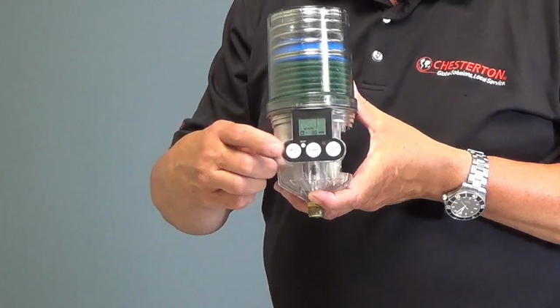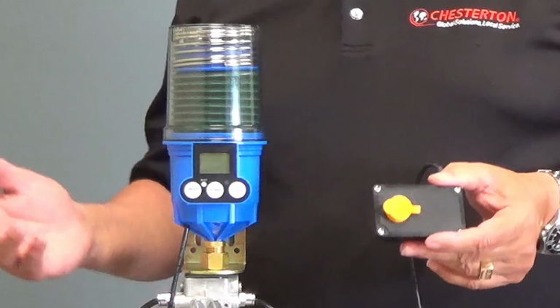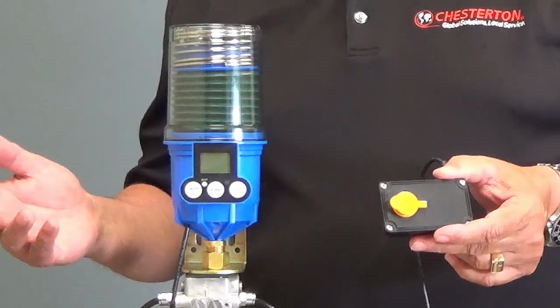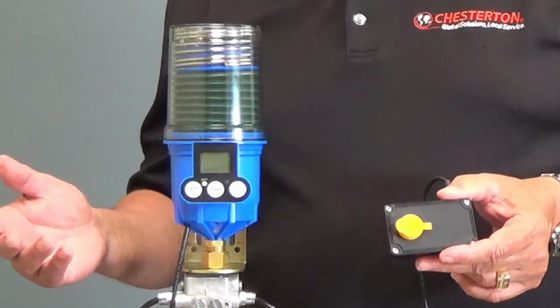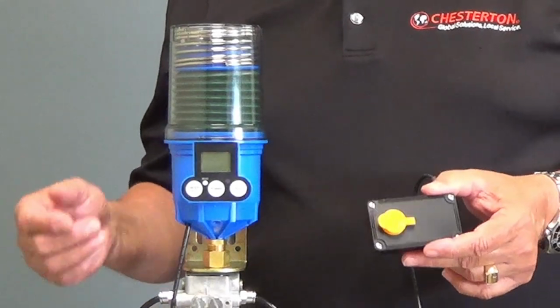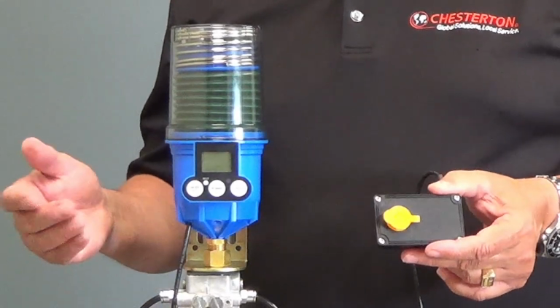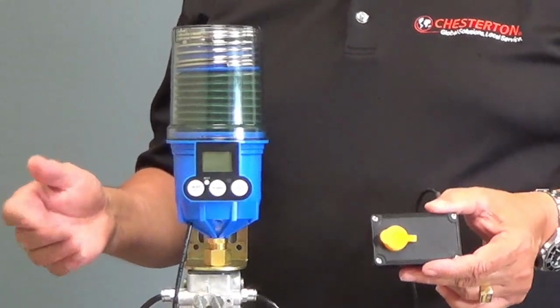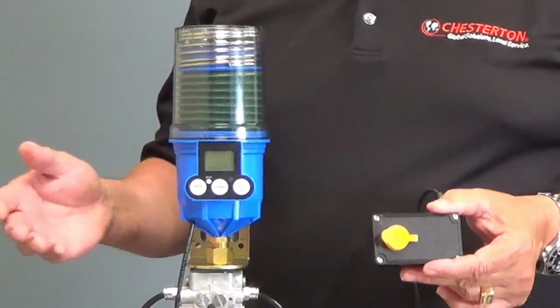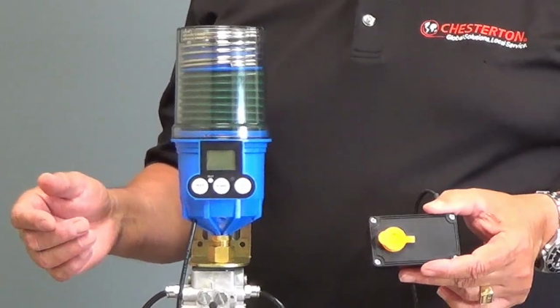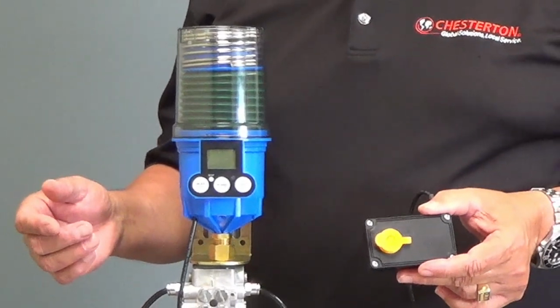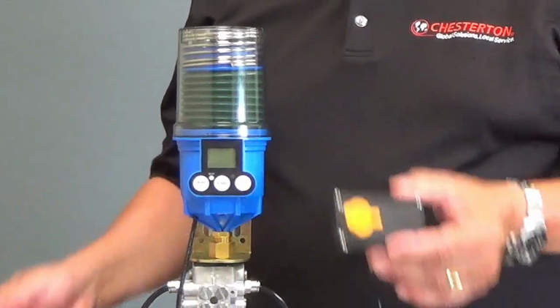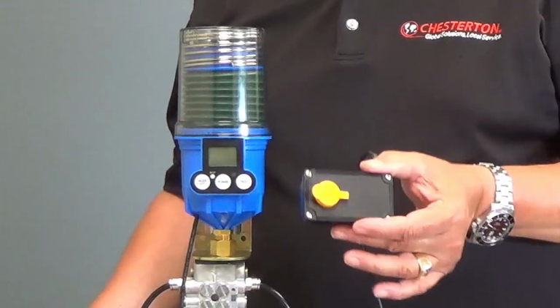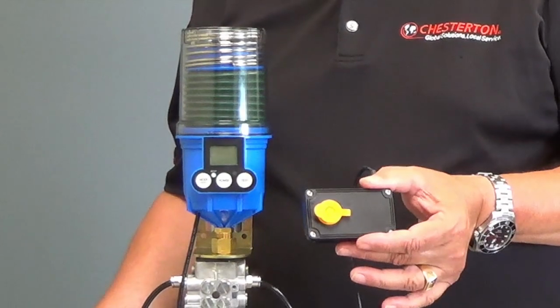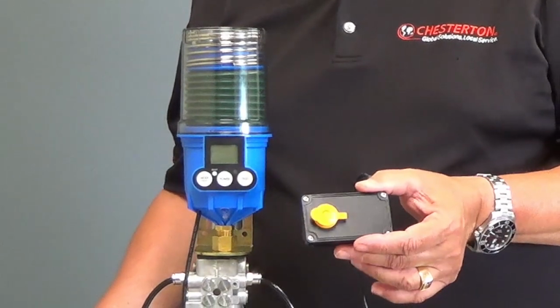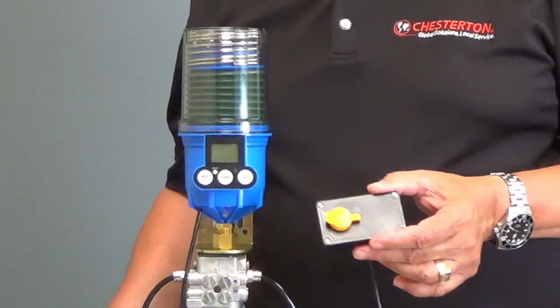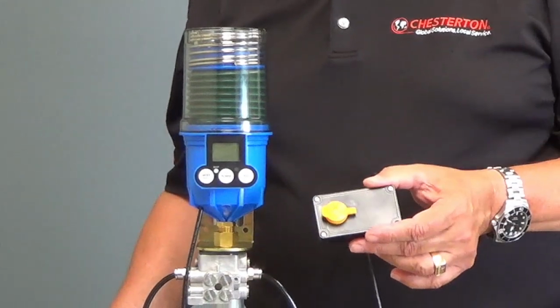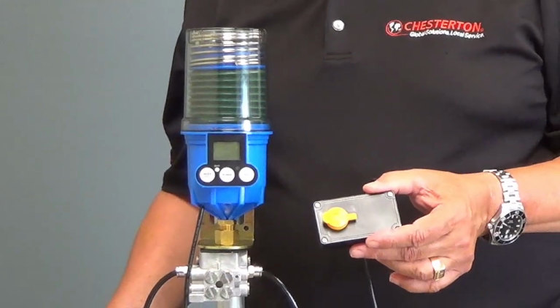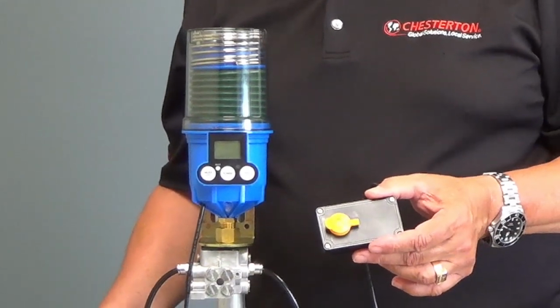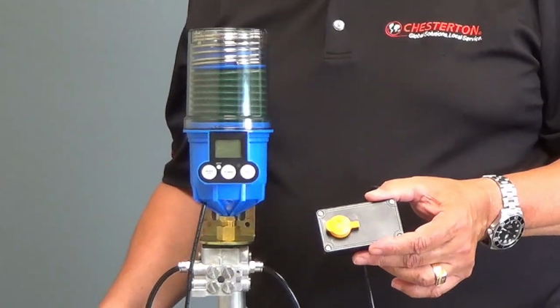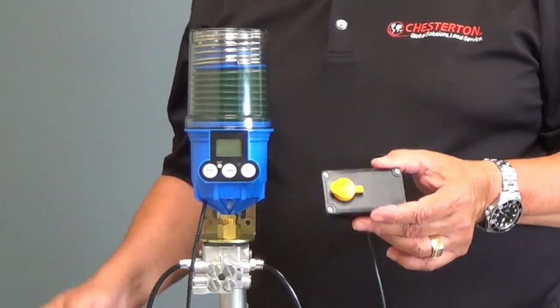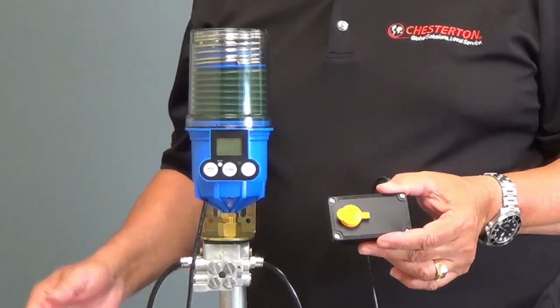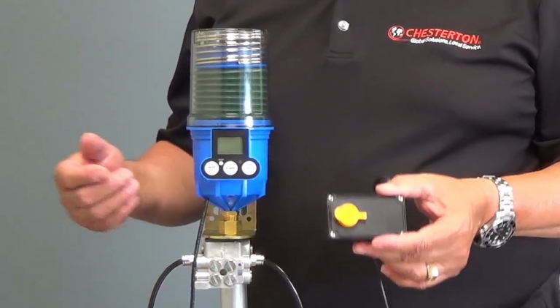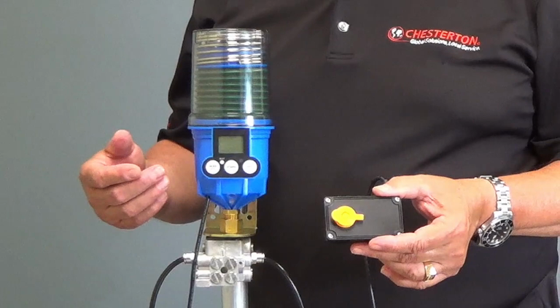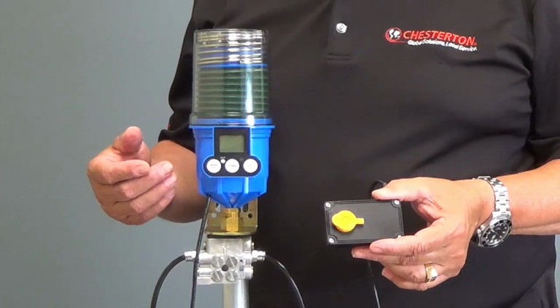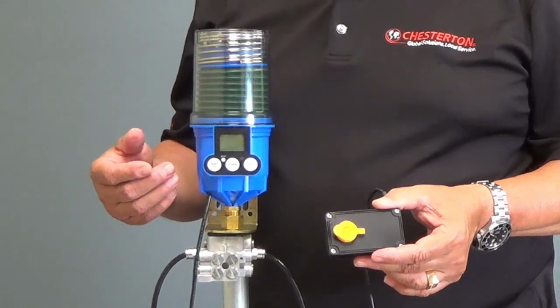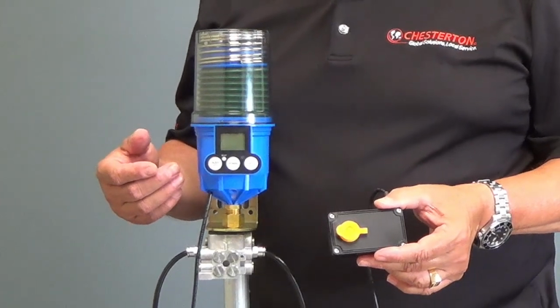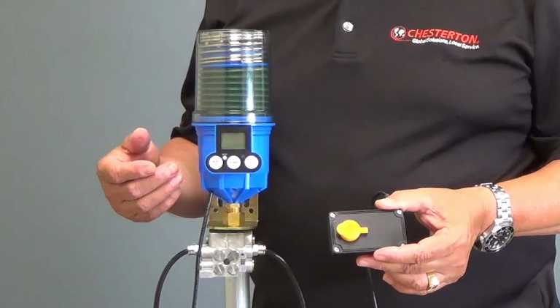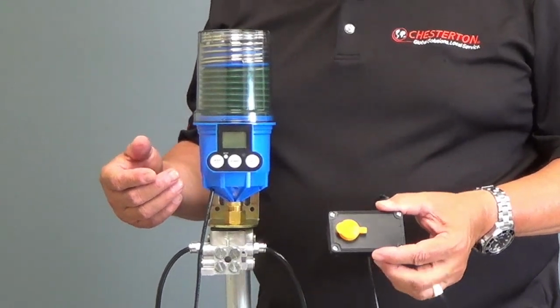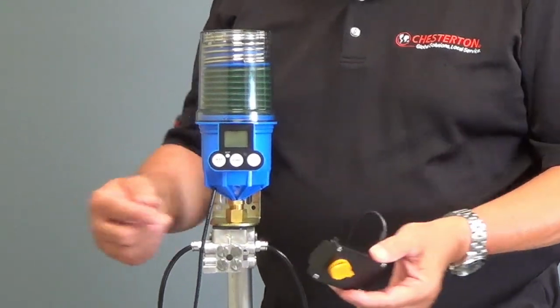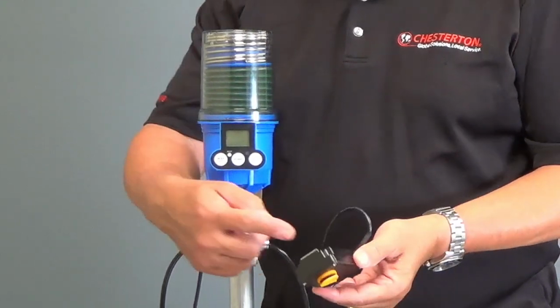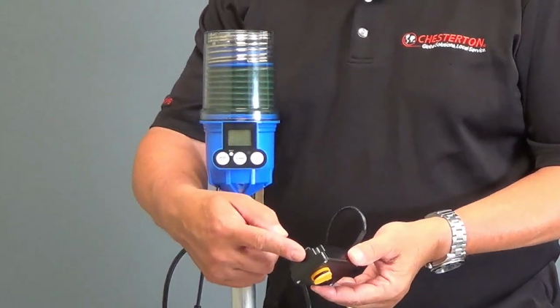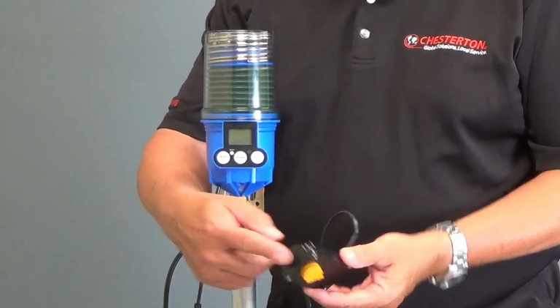The Lubricup EMVS eliminates the need for hard wiring by using the VS module. The VS module can be tuned to the operational frequency of the equipment and is attached to the equipment by simple magnets.